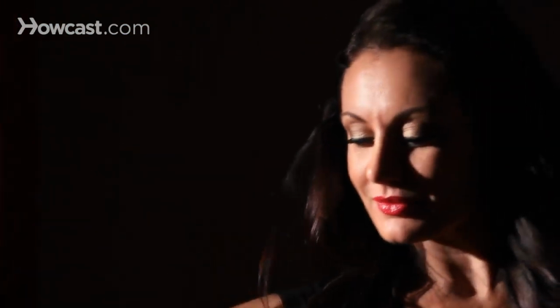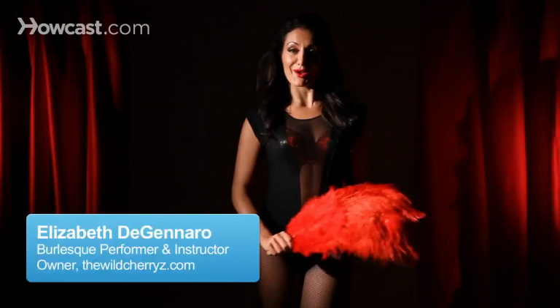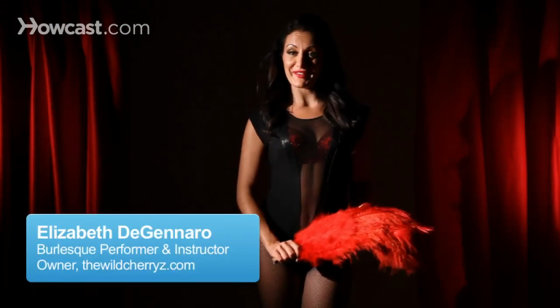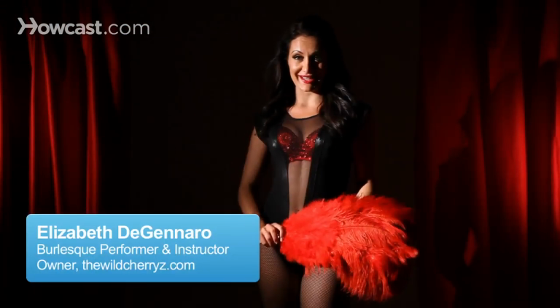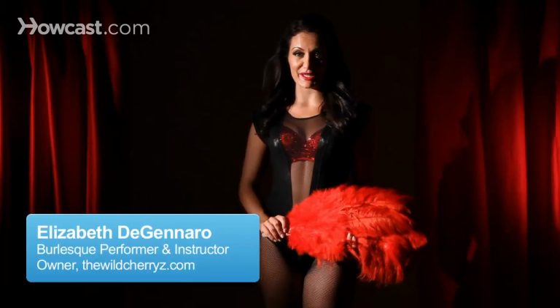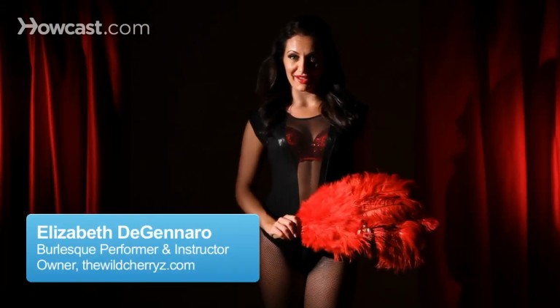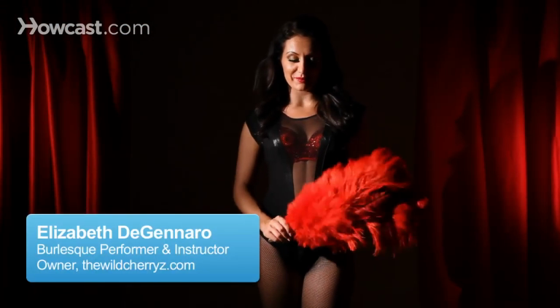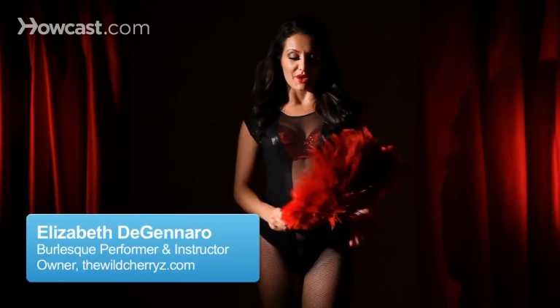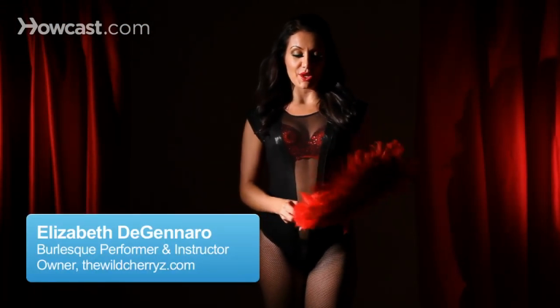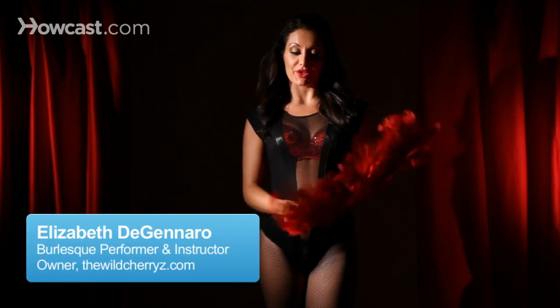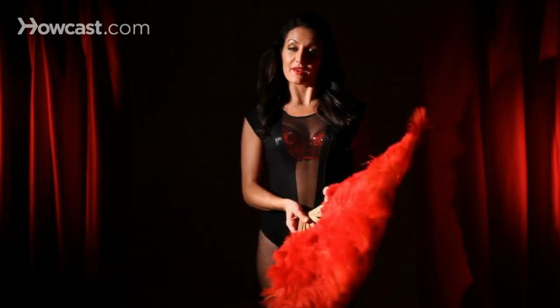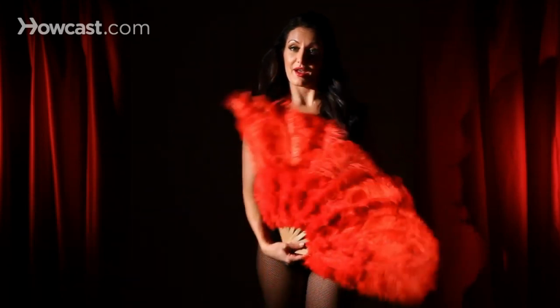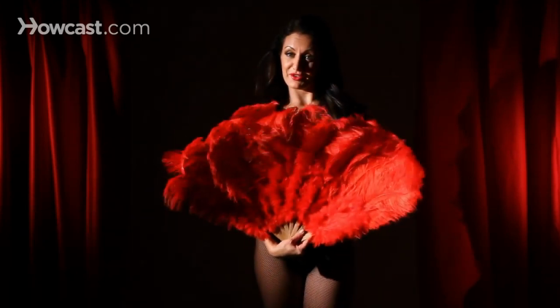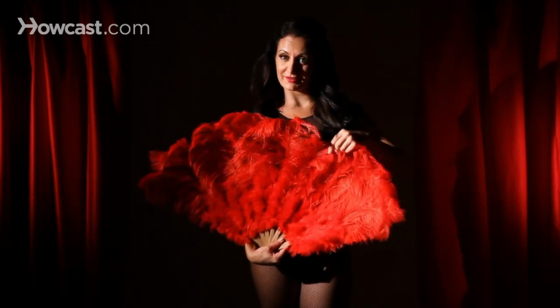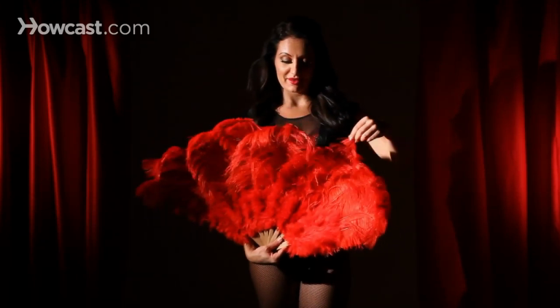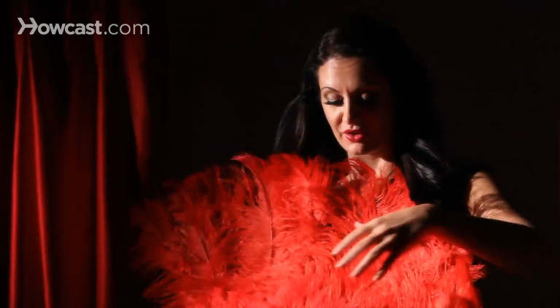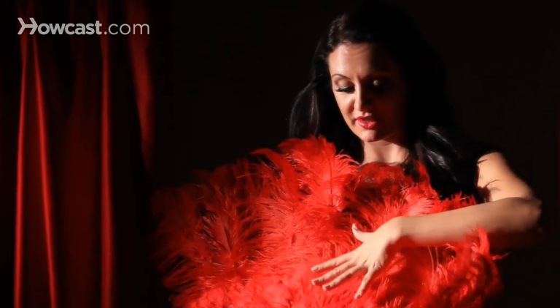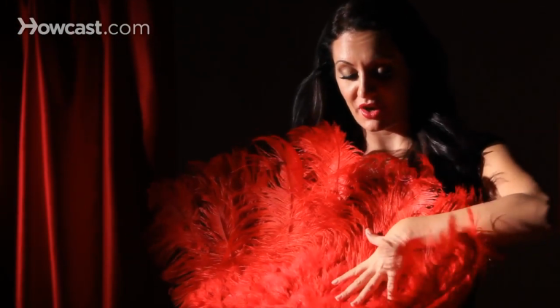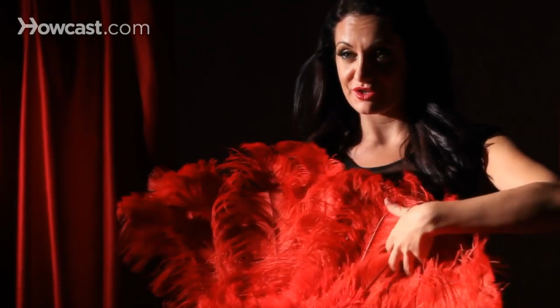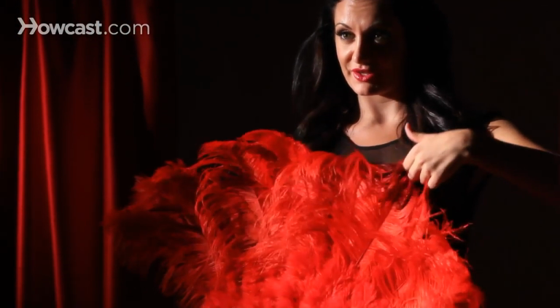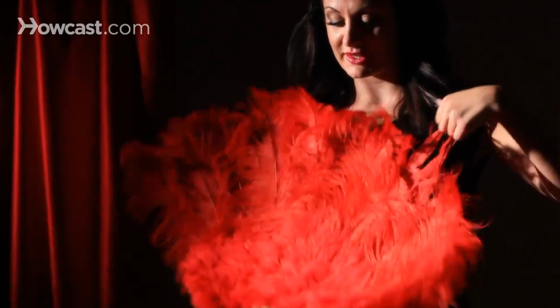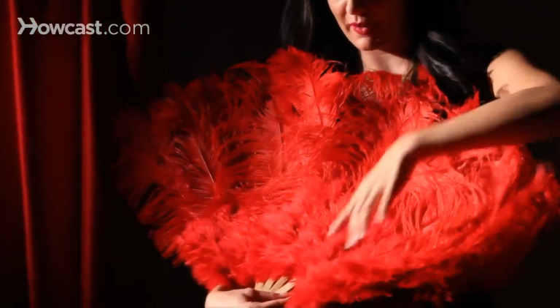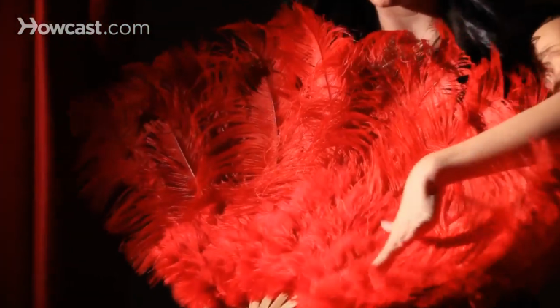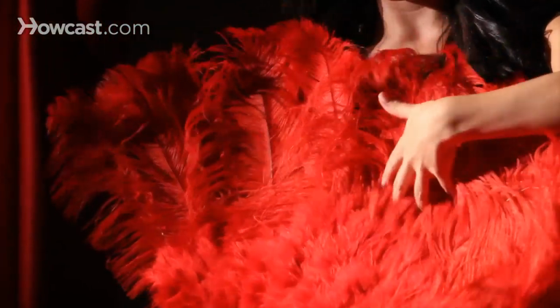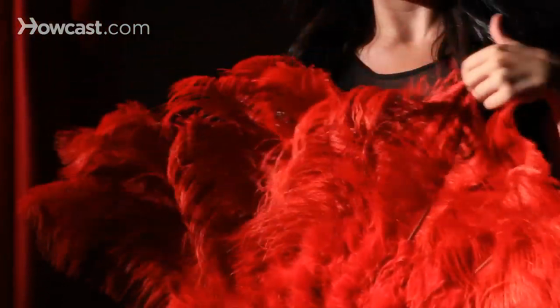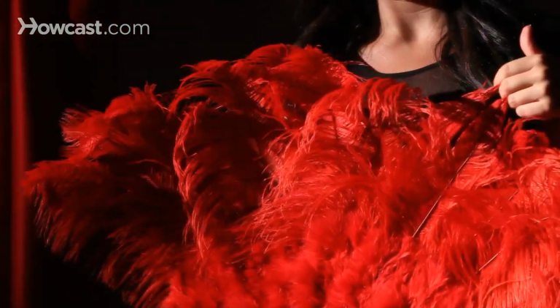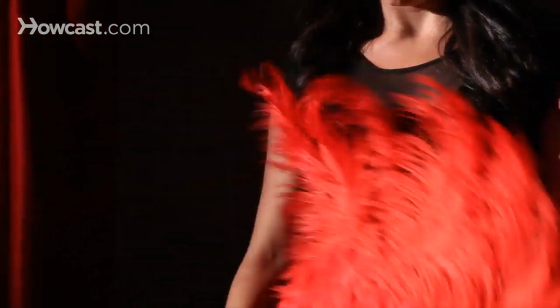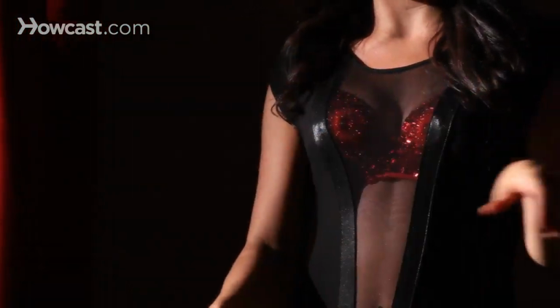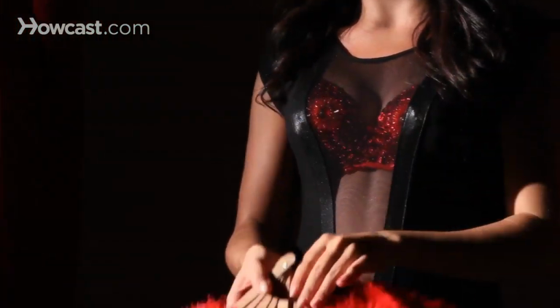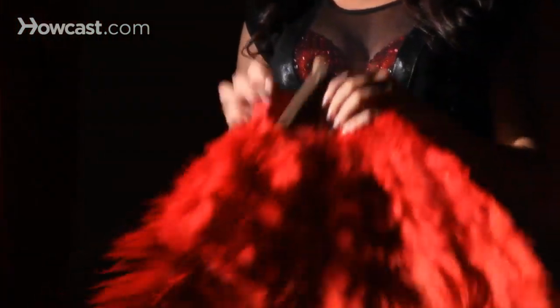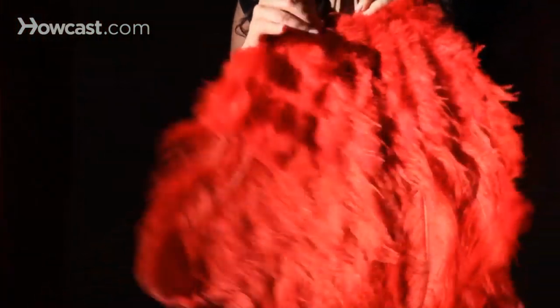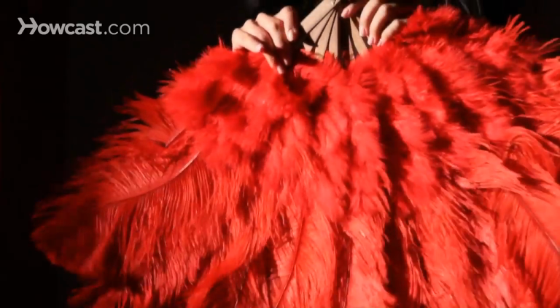How to fan dance in burlesque. You're going to get a feathered fan — usually there are ostrich feathers. These have marabou and ostrich, and there are sticks at the bottom.